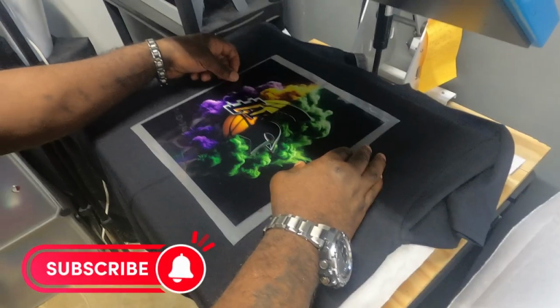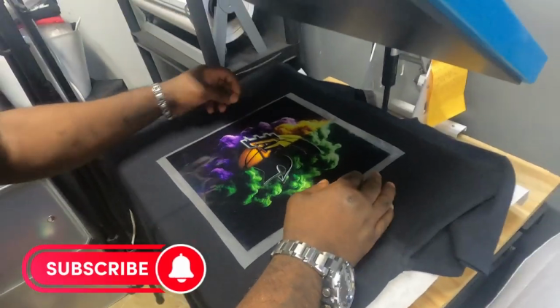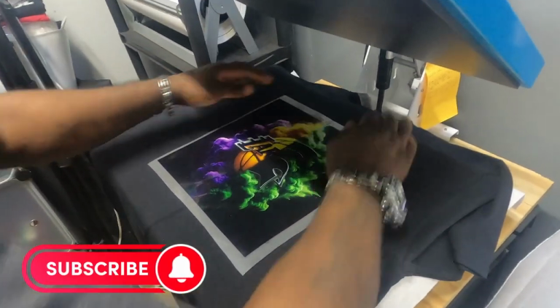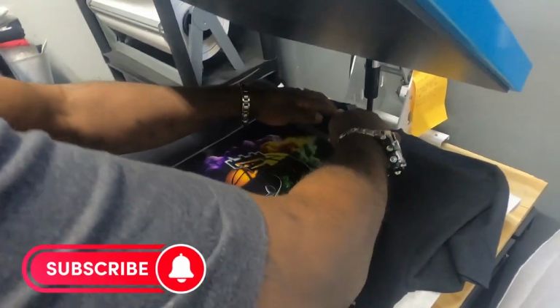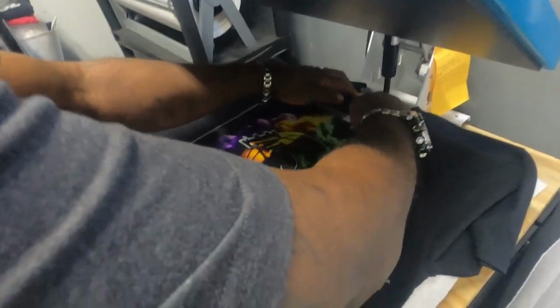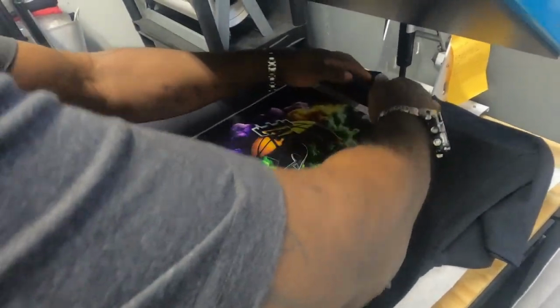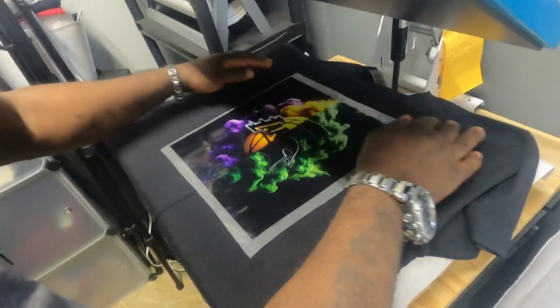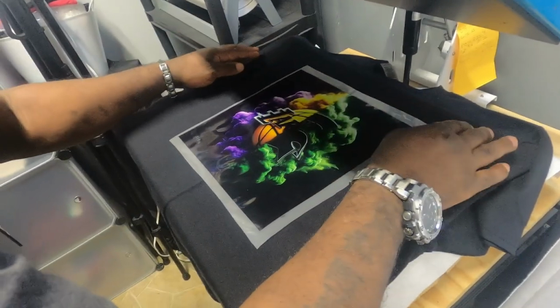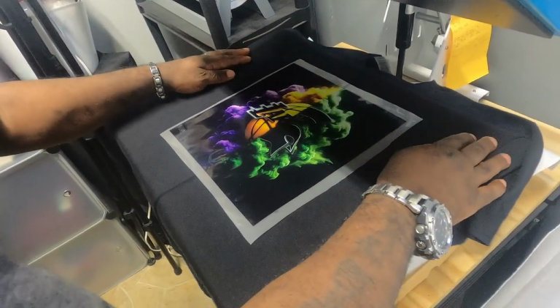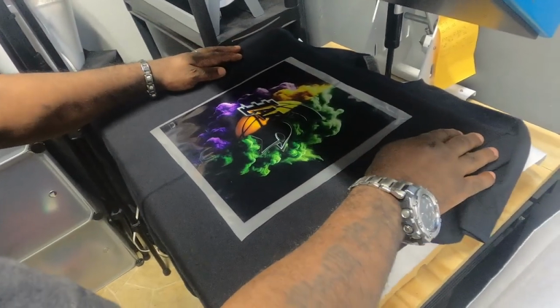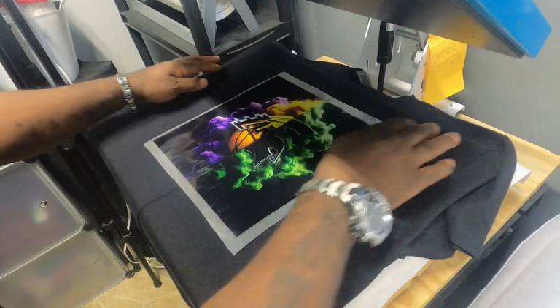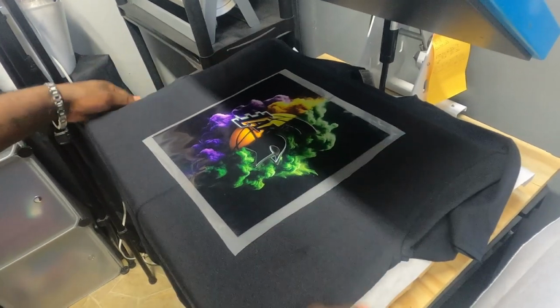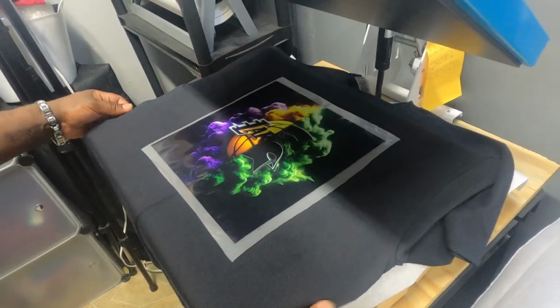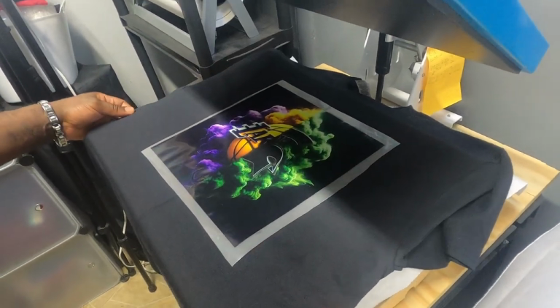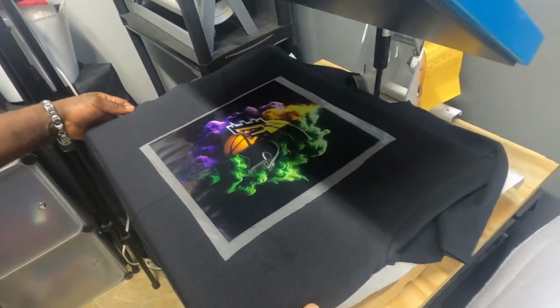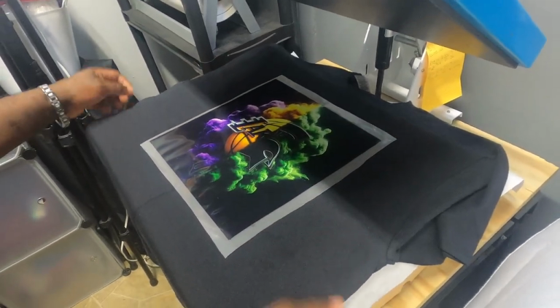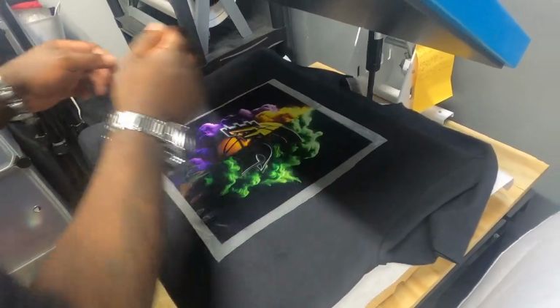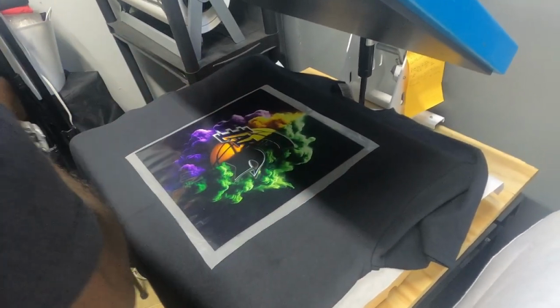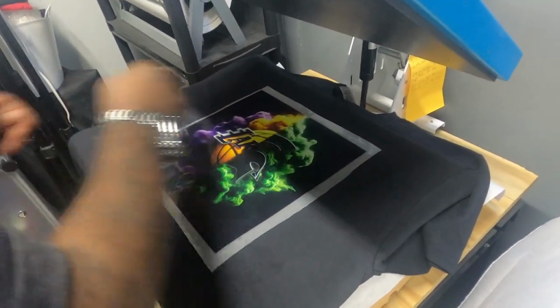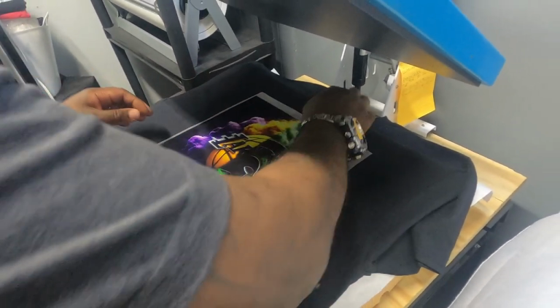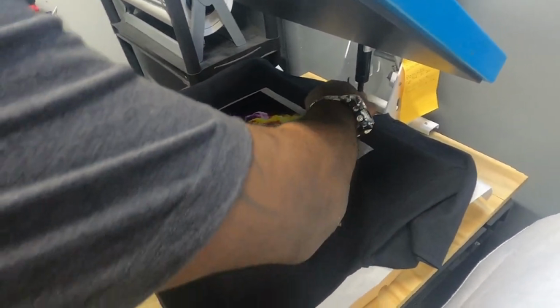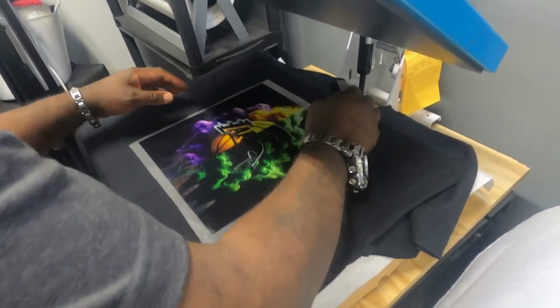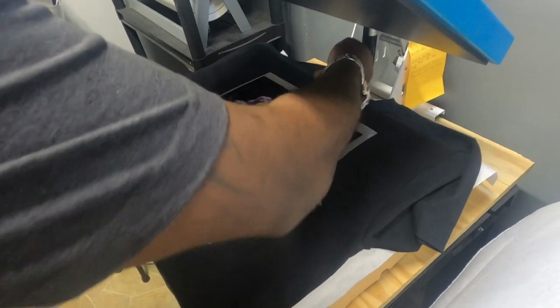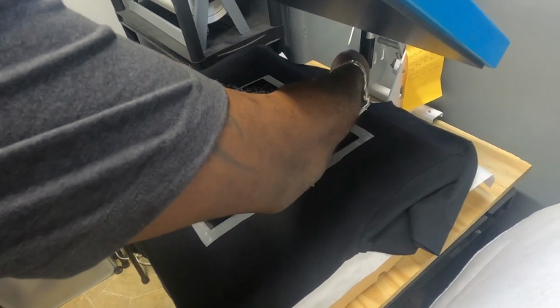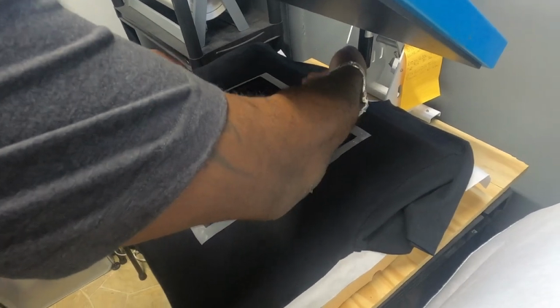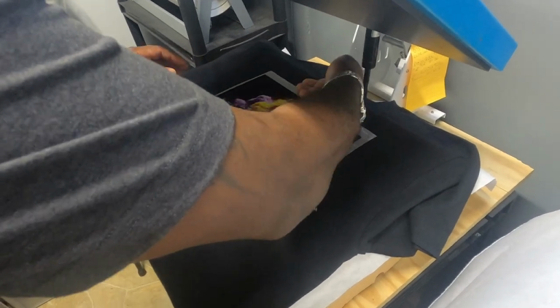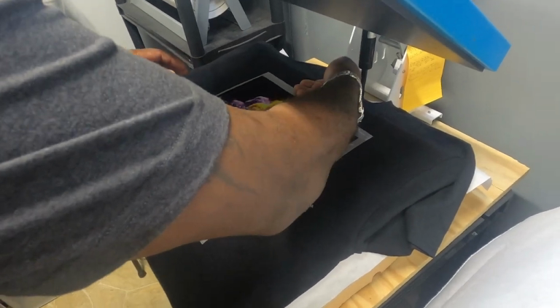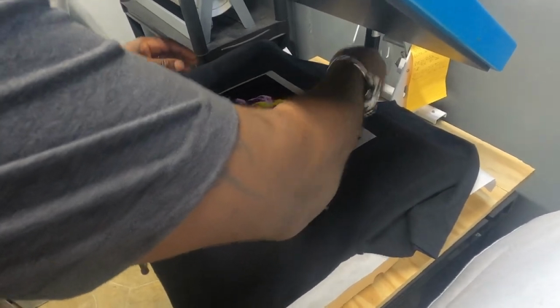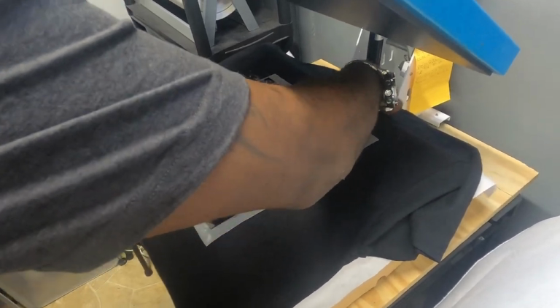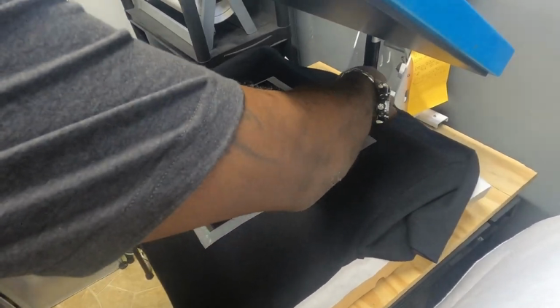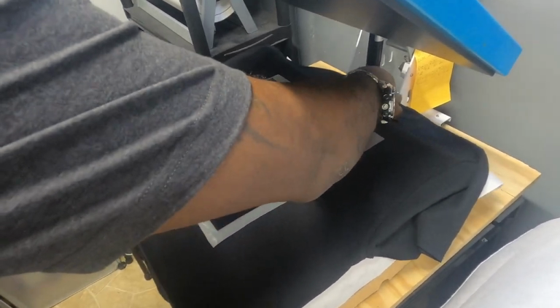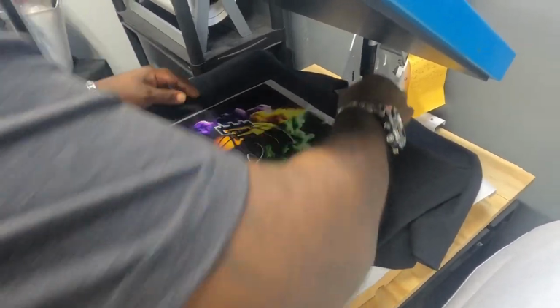And then for the size large t-shirt, the image is 10.5 by 10.5, which is what we ordered for size large. We're just going to press it at the same time and temp — 315 degrees for 15 seconds.